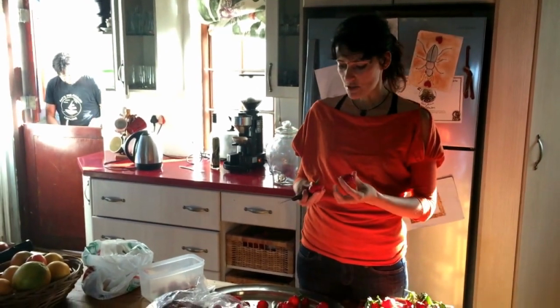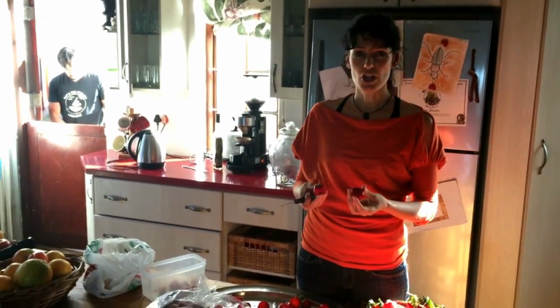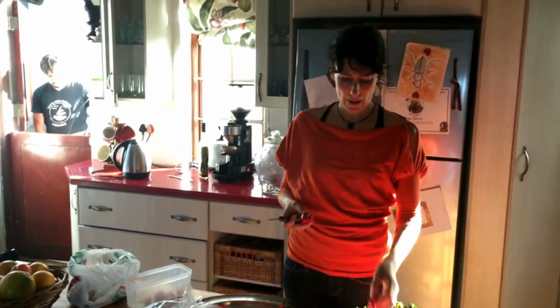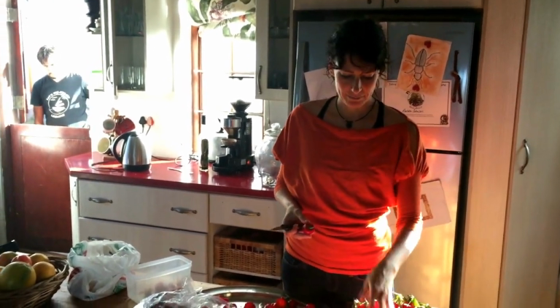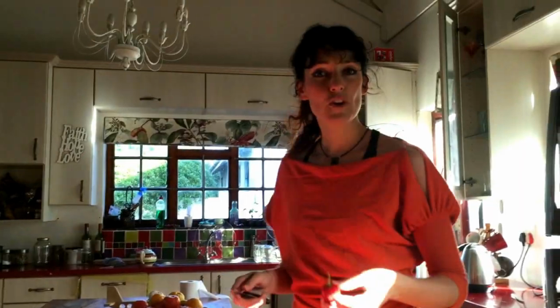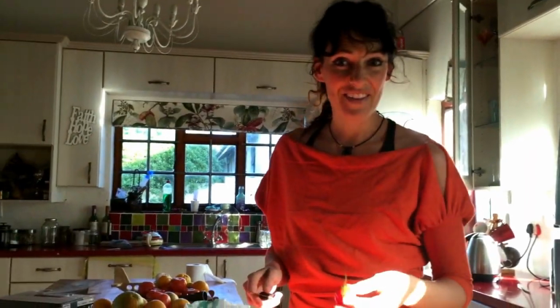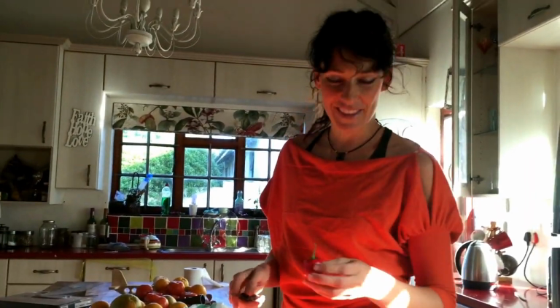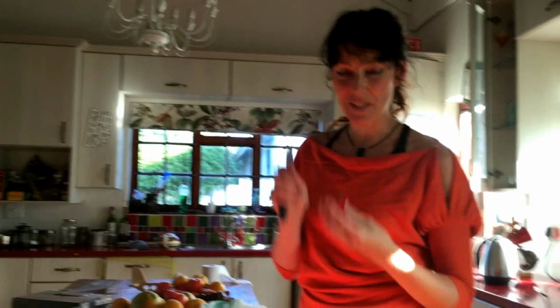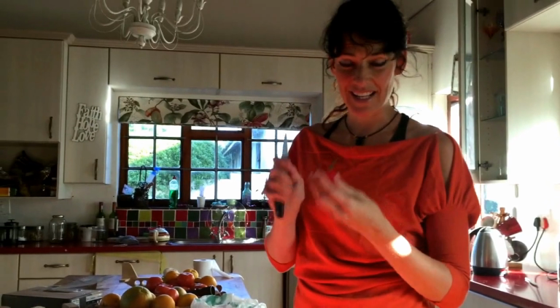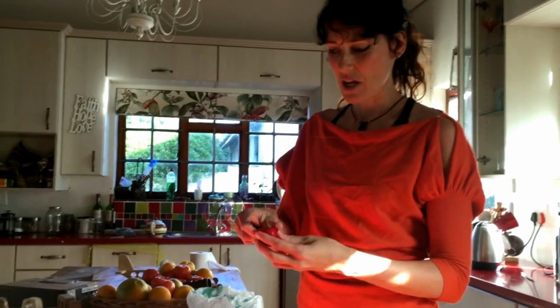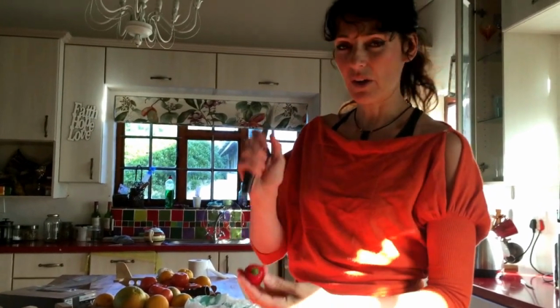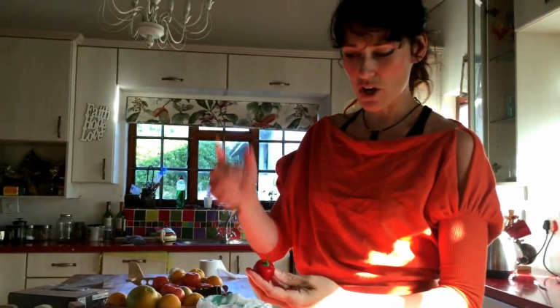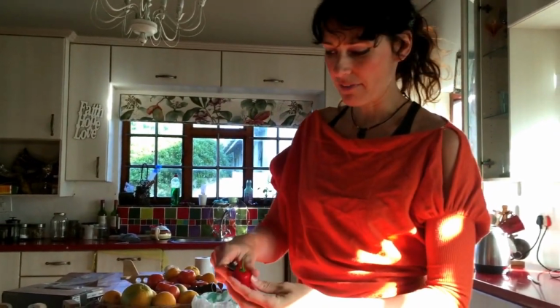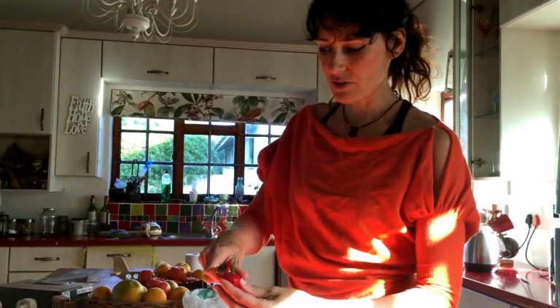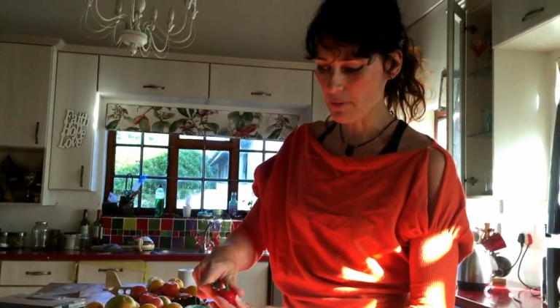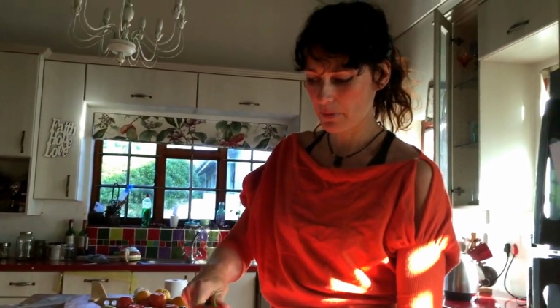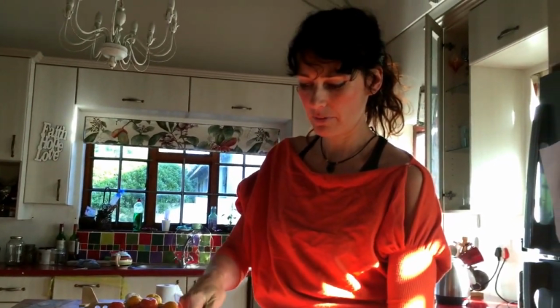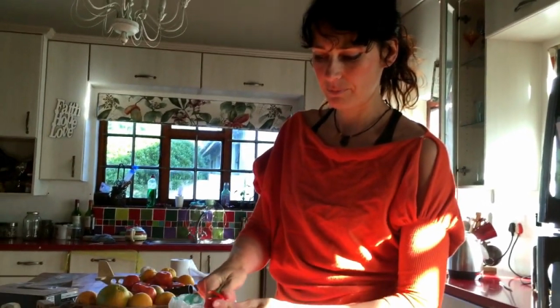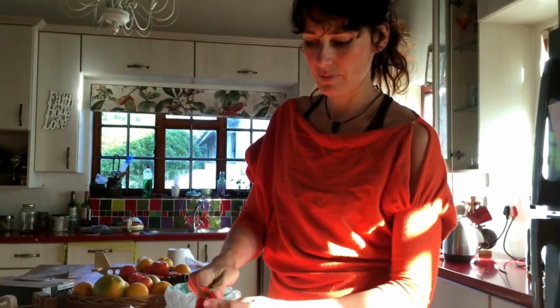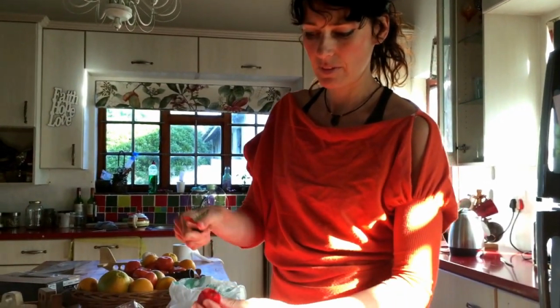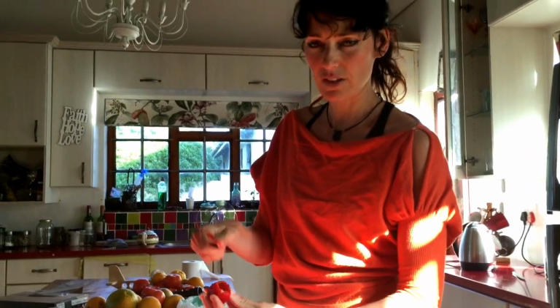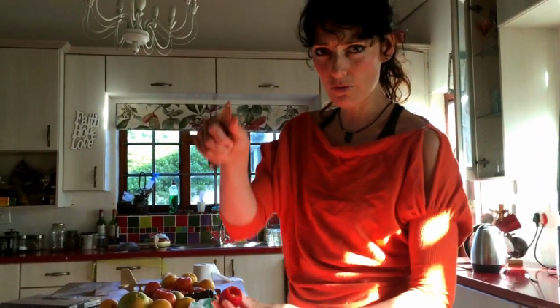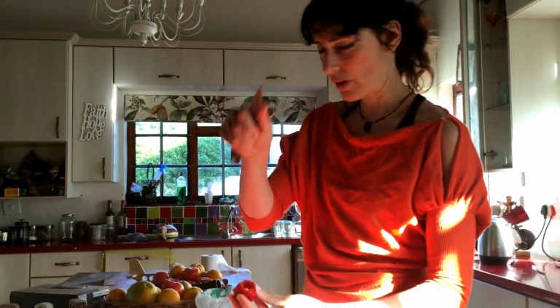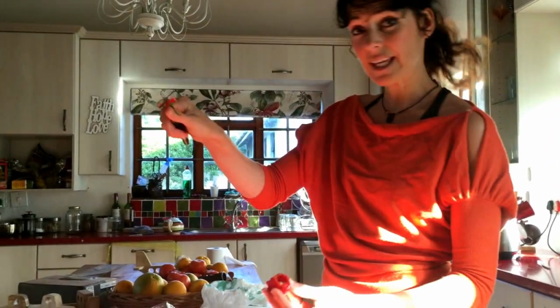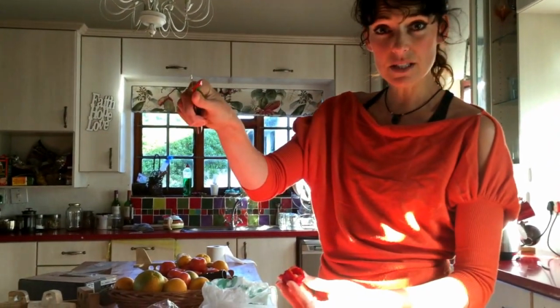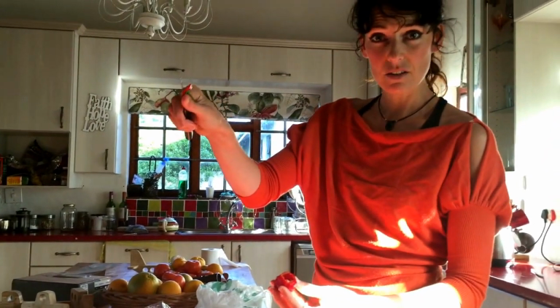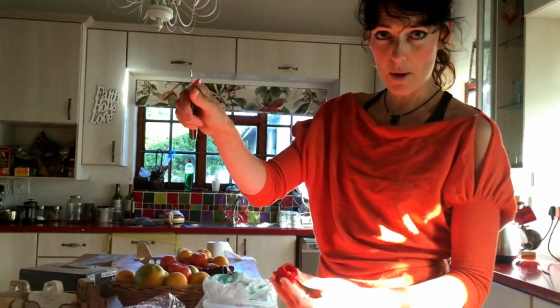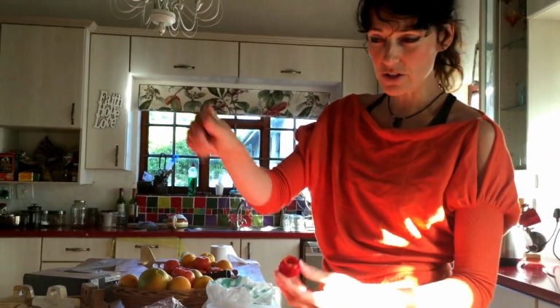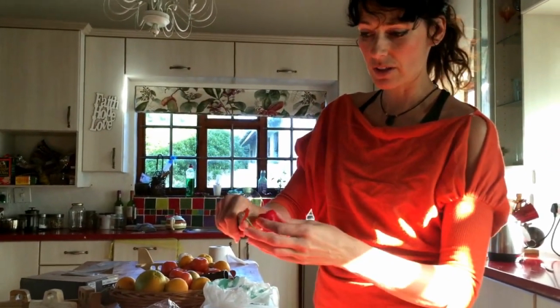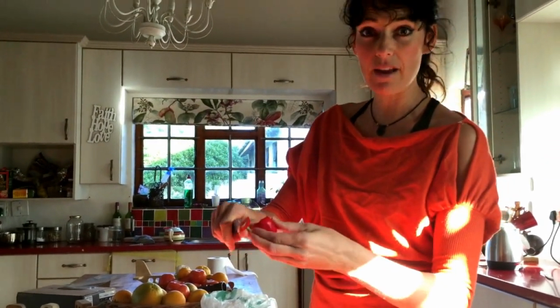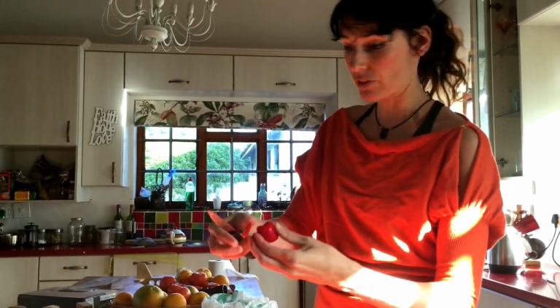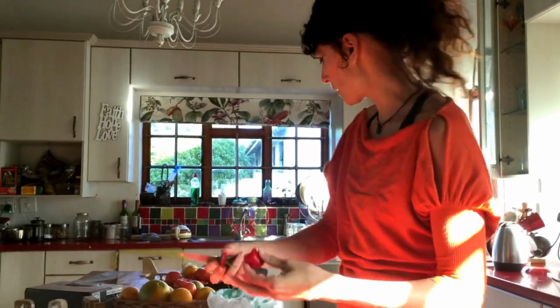So I'm going to show you a quick way. The first way that we did it was like this. We've got a sharp knife, cut off the top — keep it for your compost, keep everything for your compost.